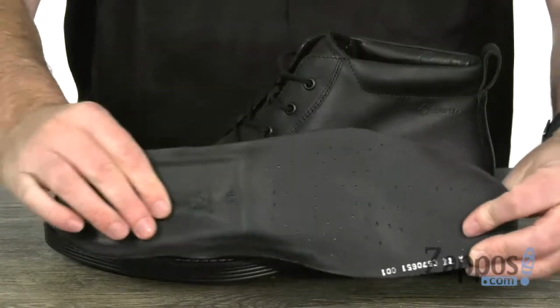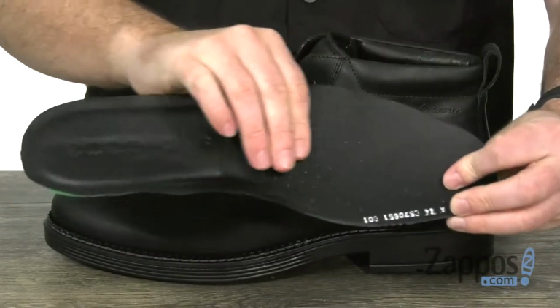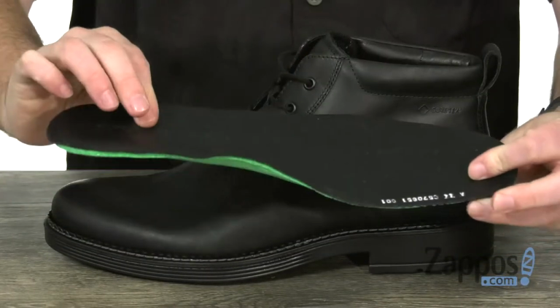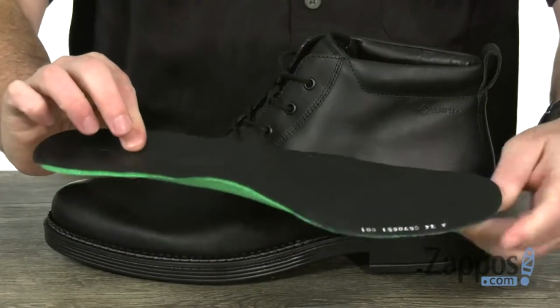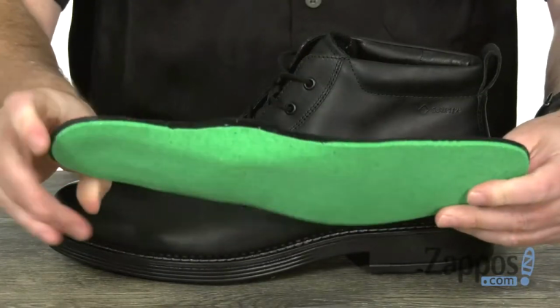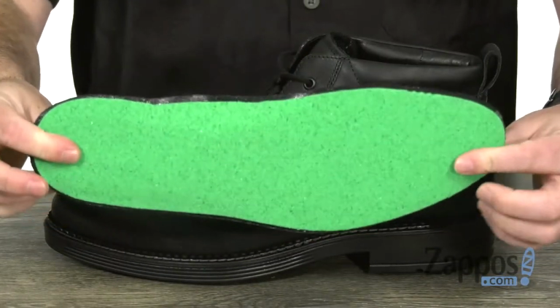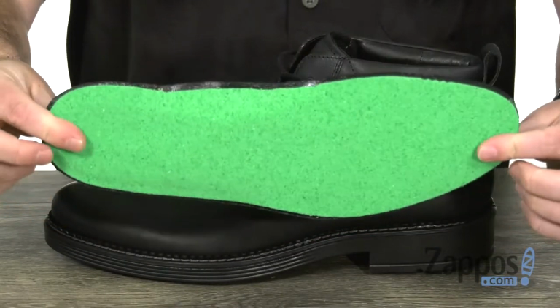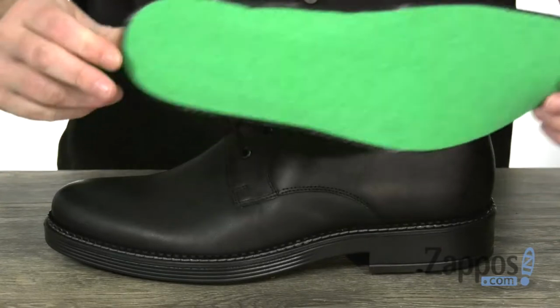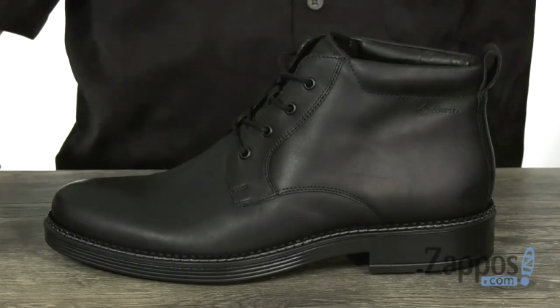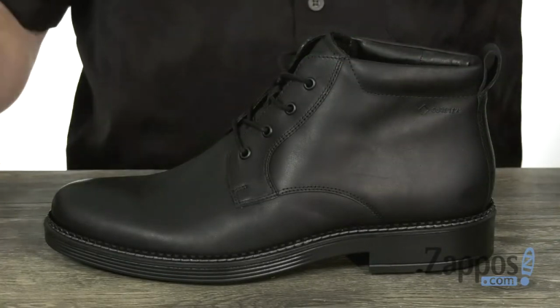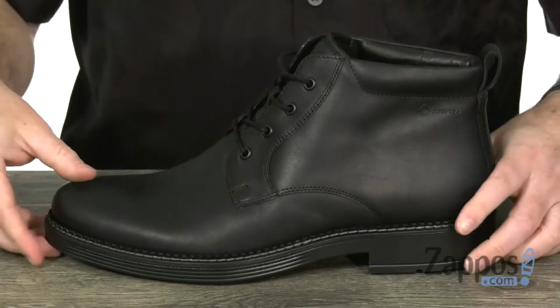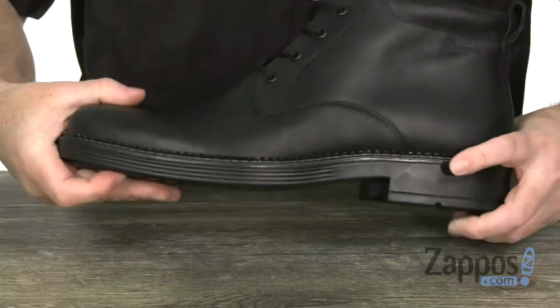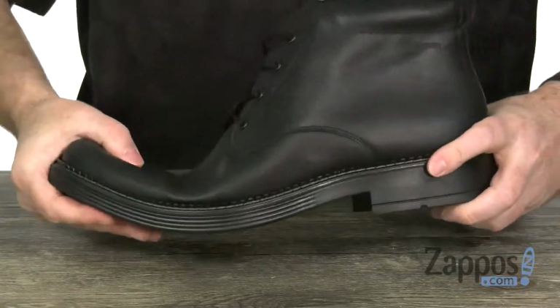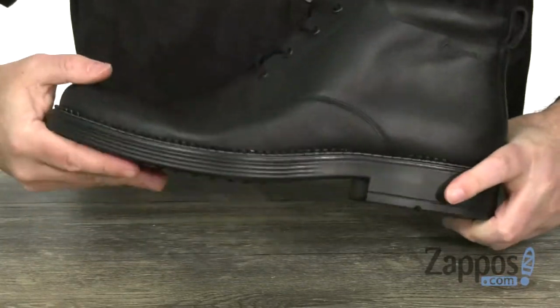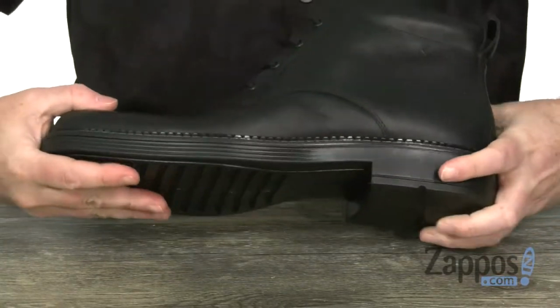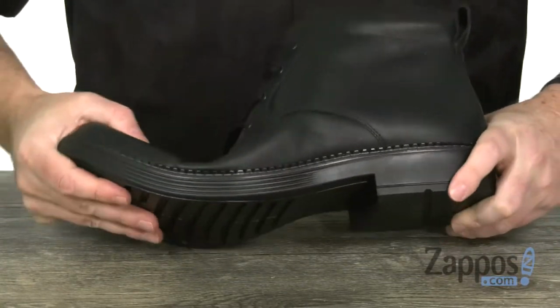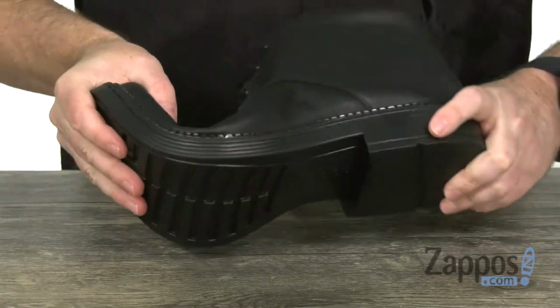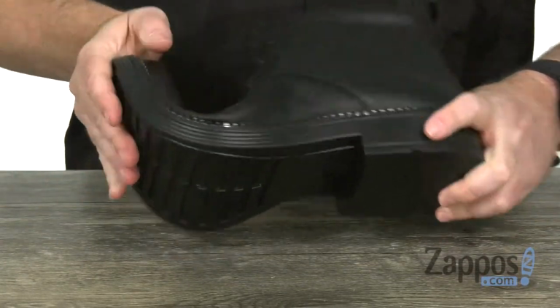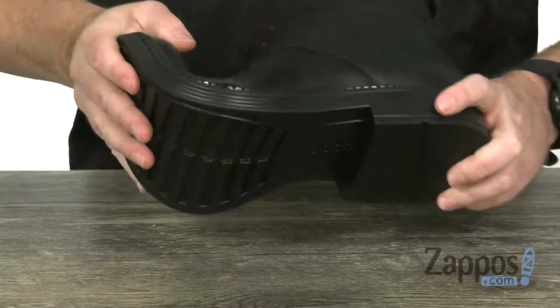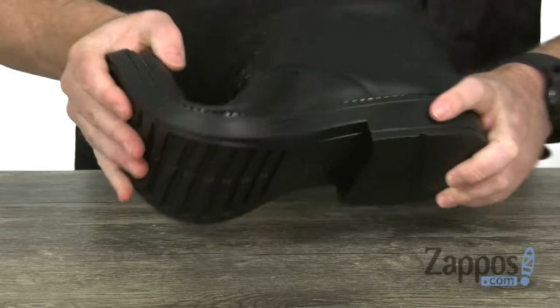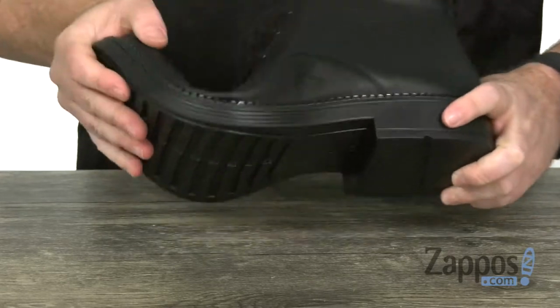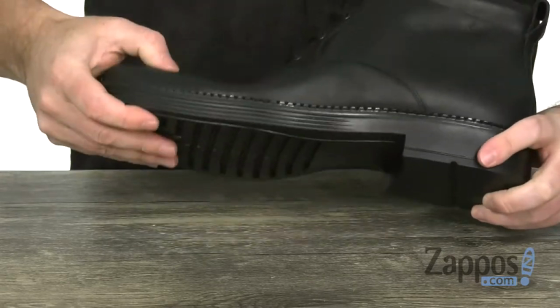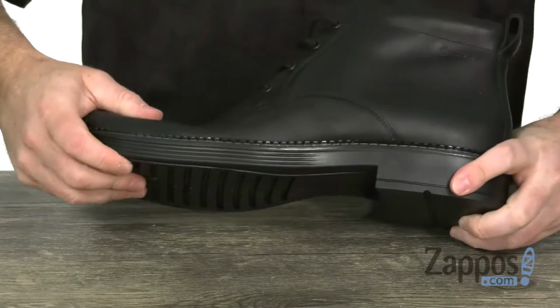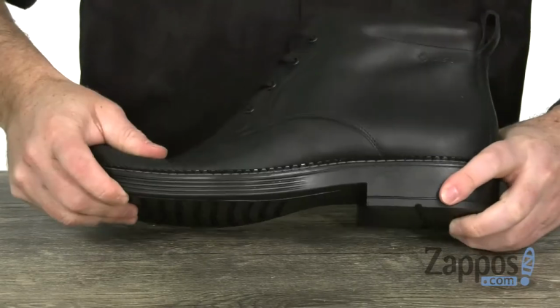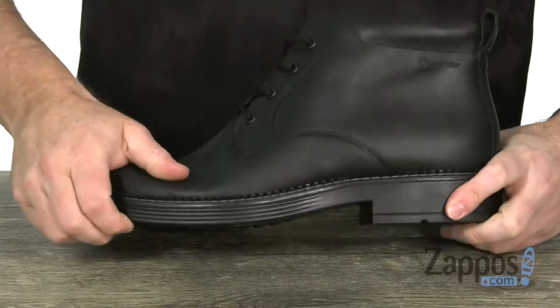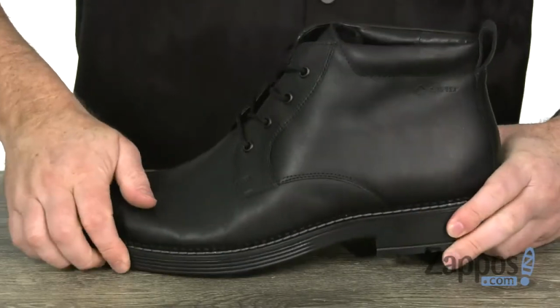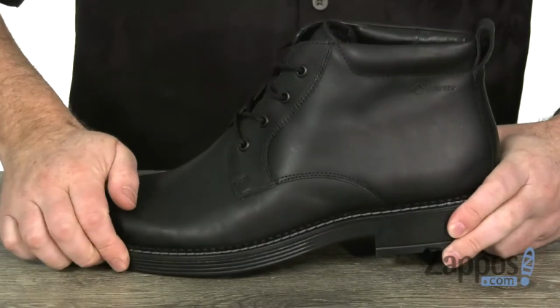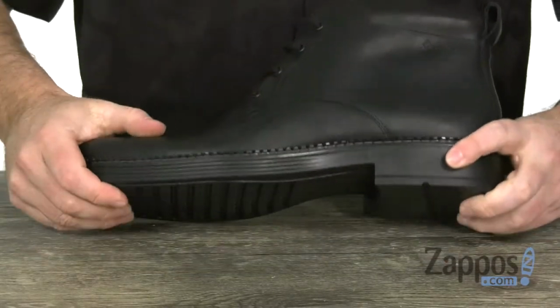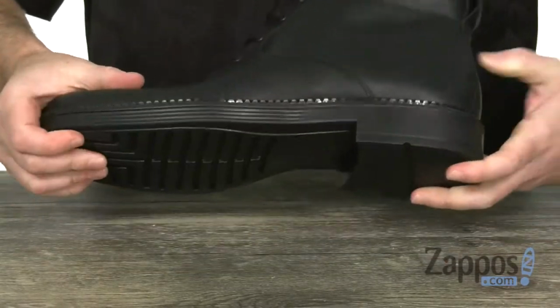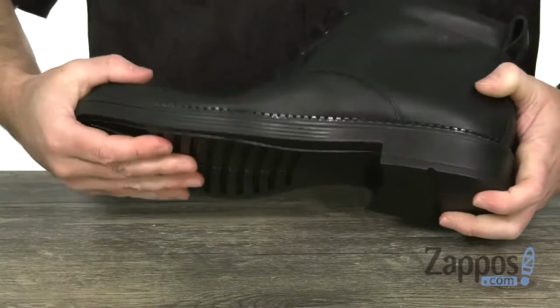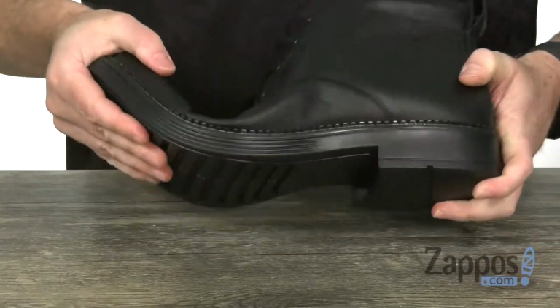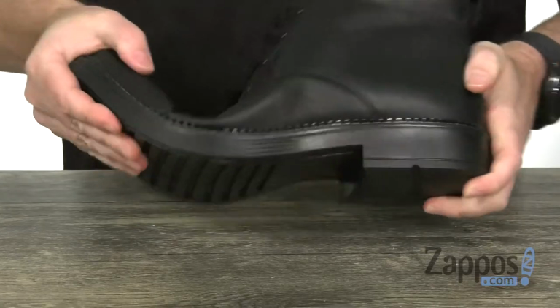It's got leather on top and a ton of cushioning below. The outsole is made out of a one-component polyurethane, giving it a ton of flex and a really nice shock-absorbing property to it.